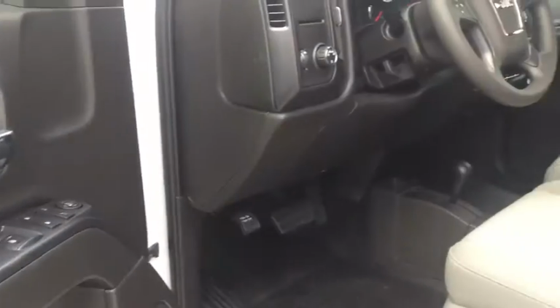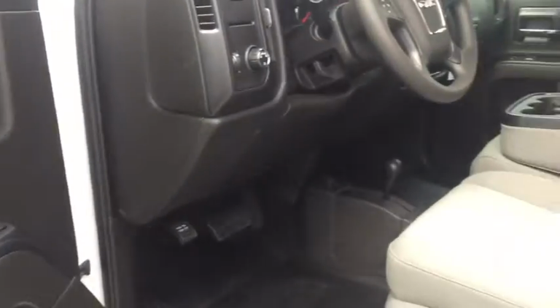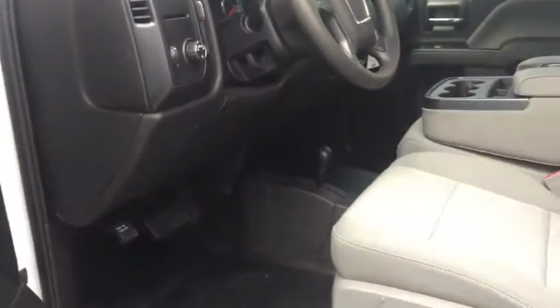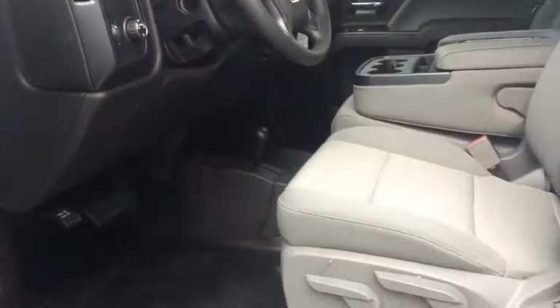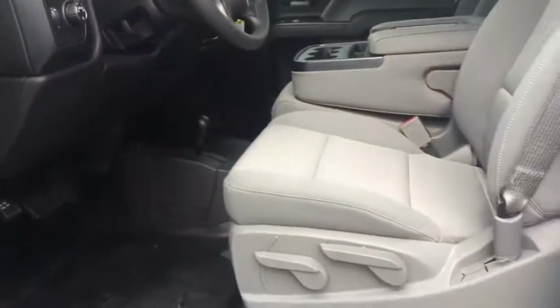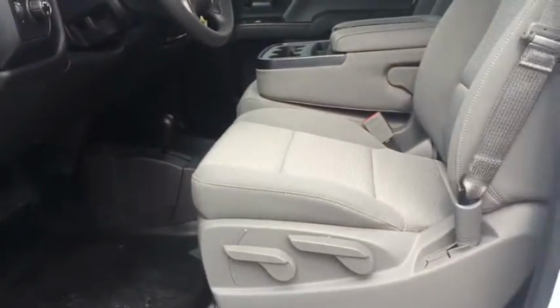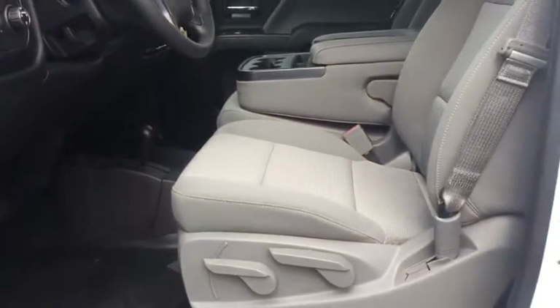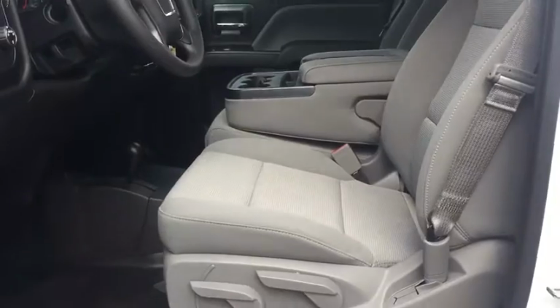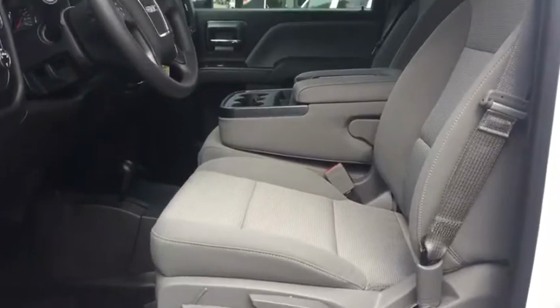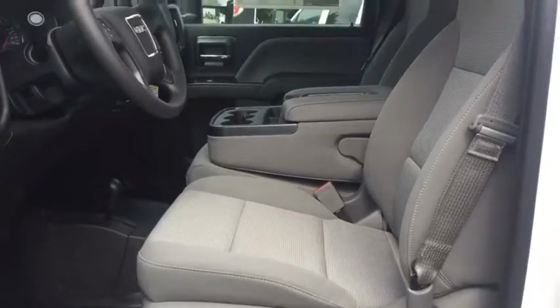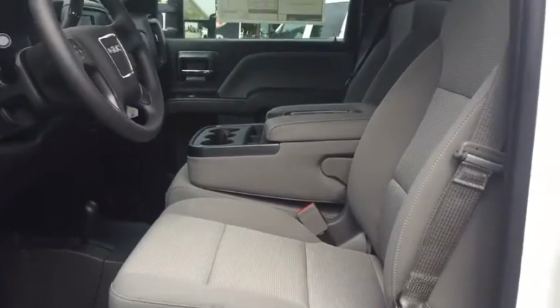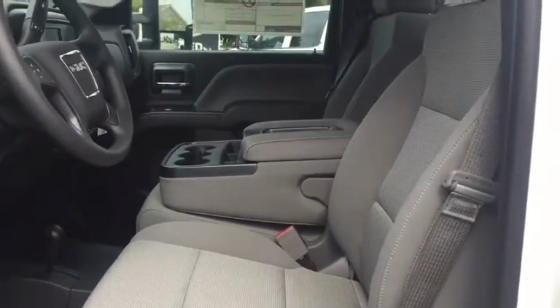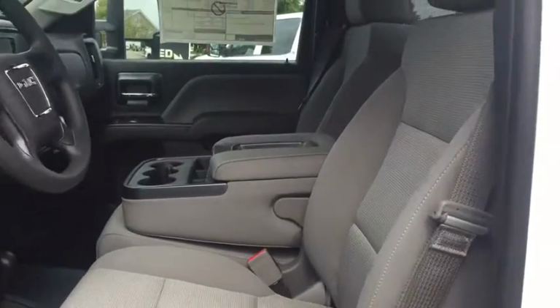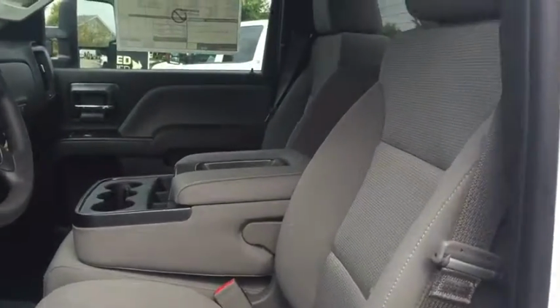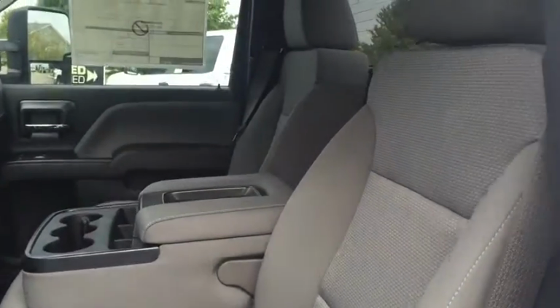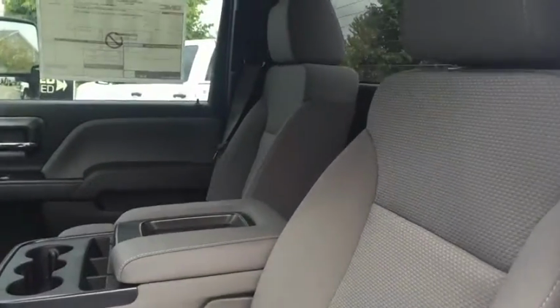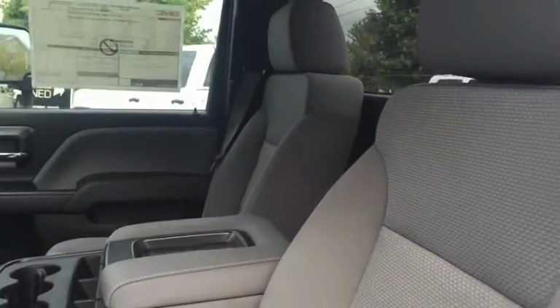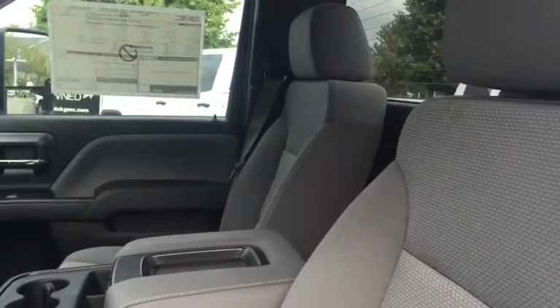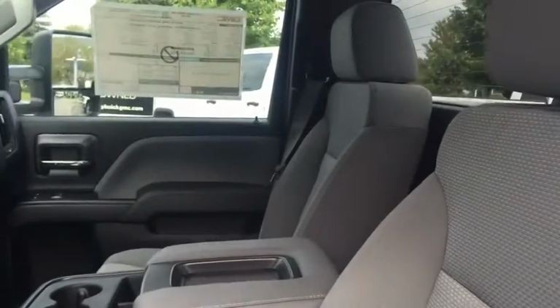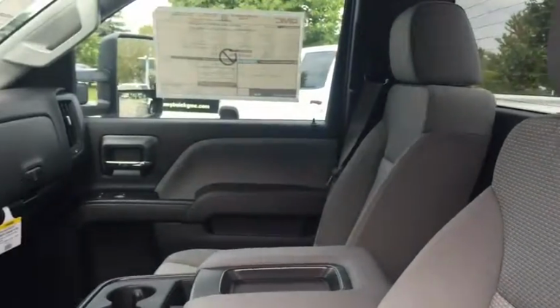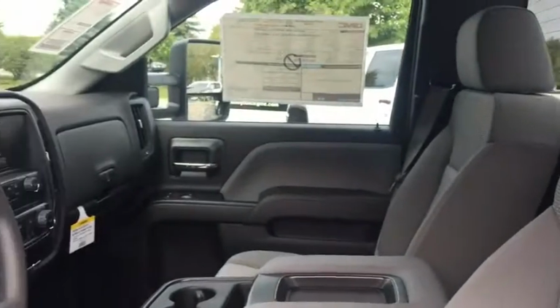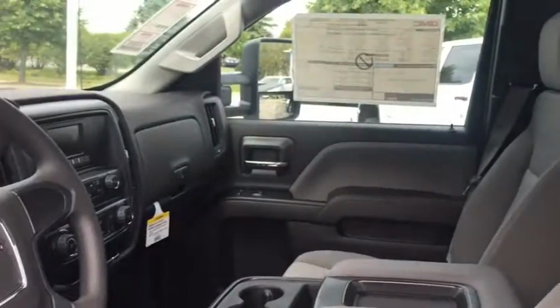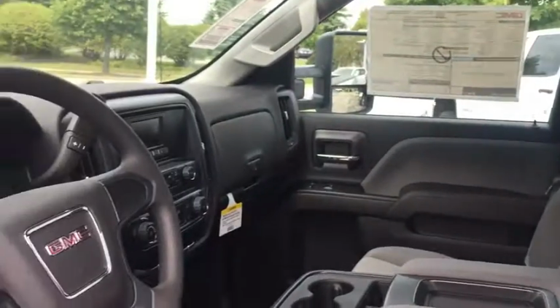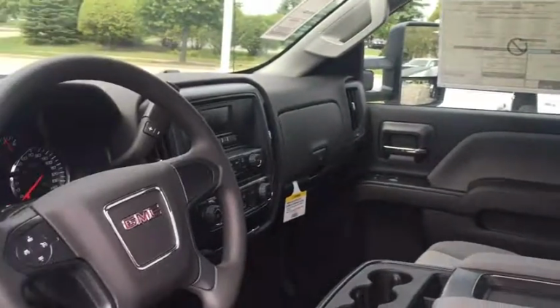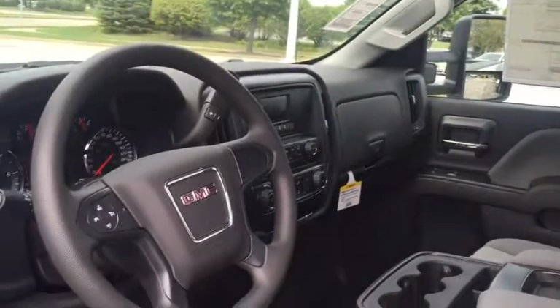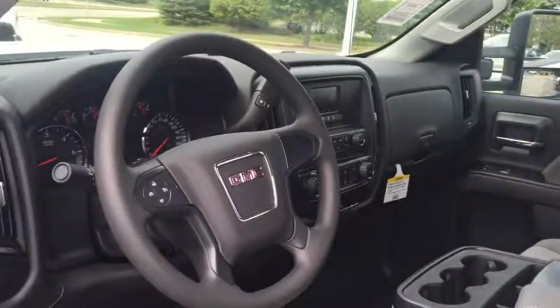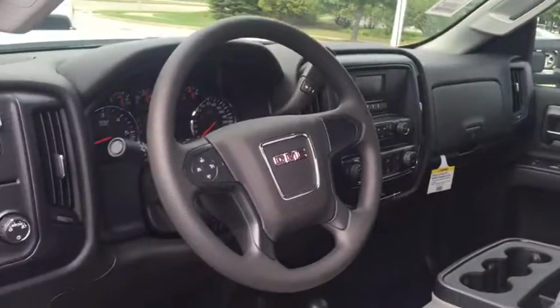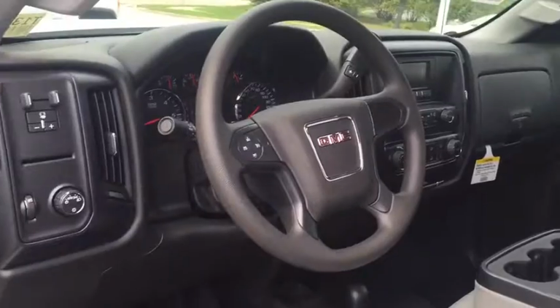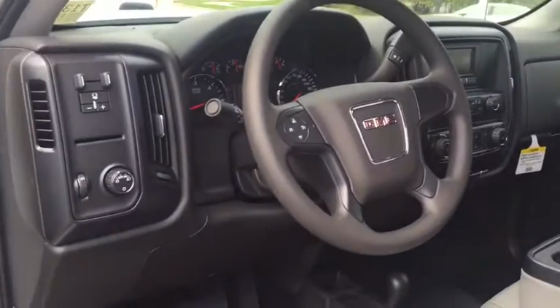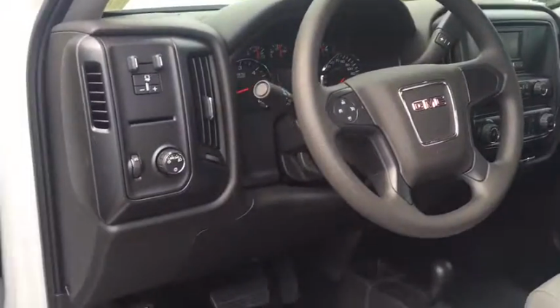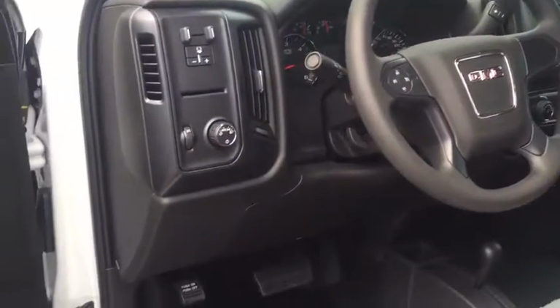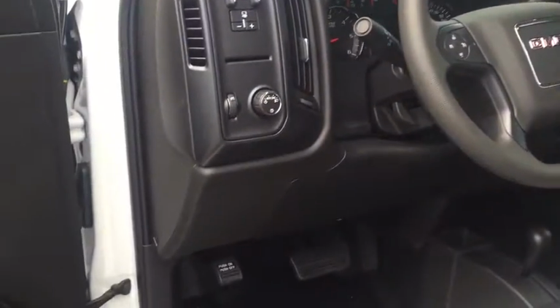Daytime running lights, steel wheels. Take this vehicle for a spin and see why so many shoppers are now proud owners.